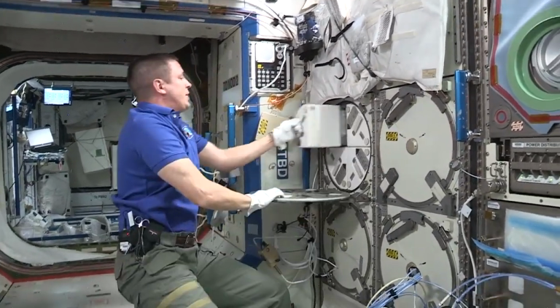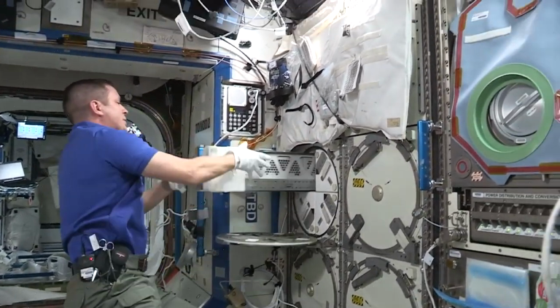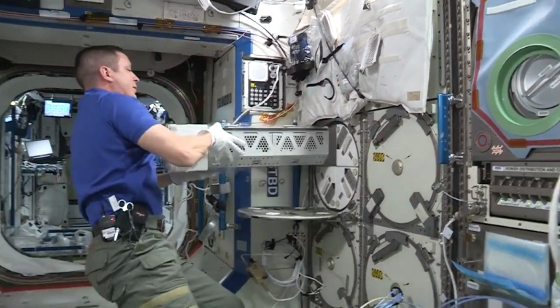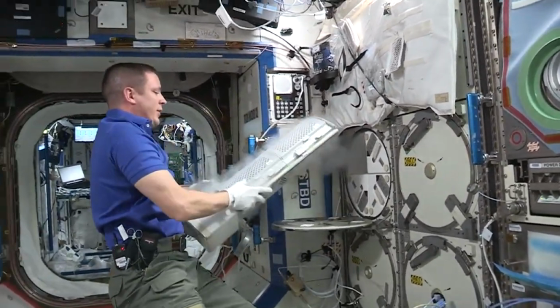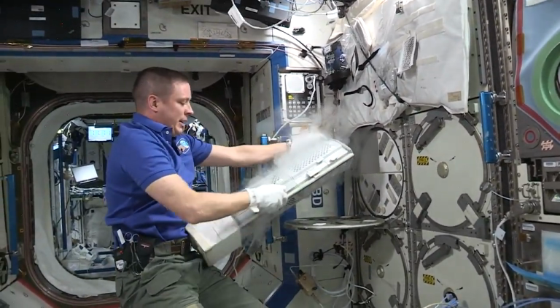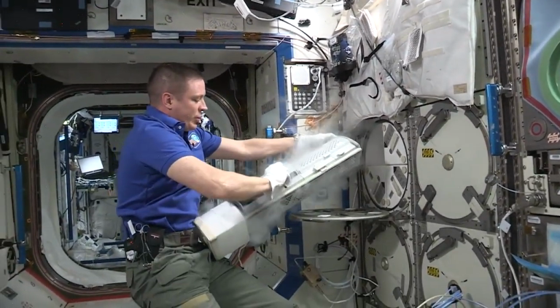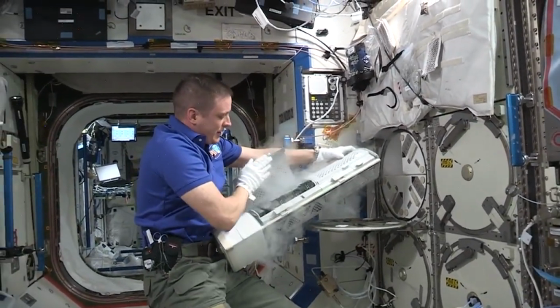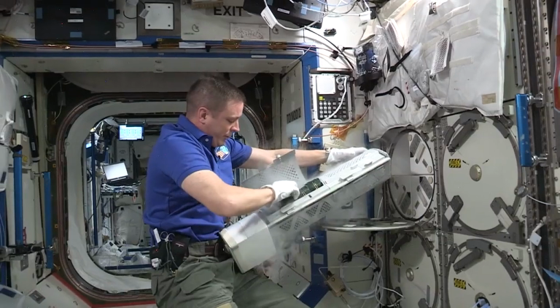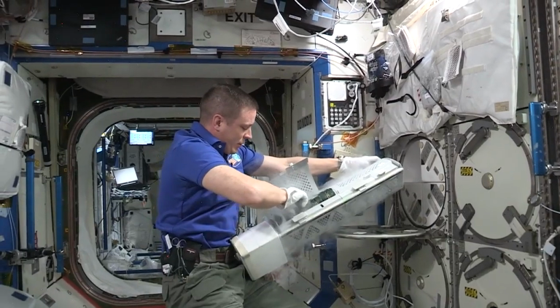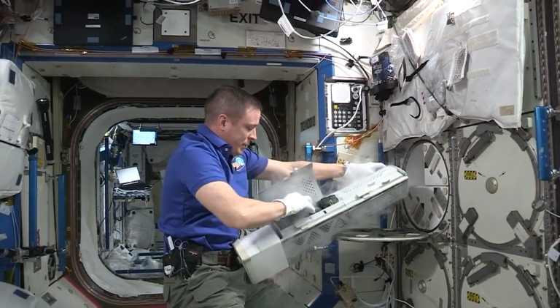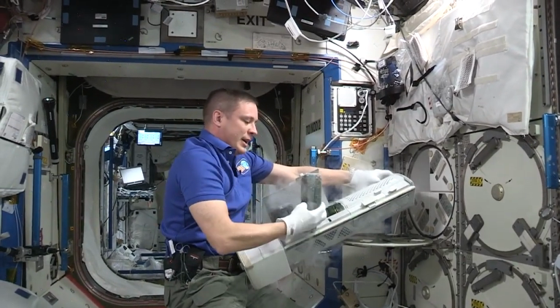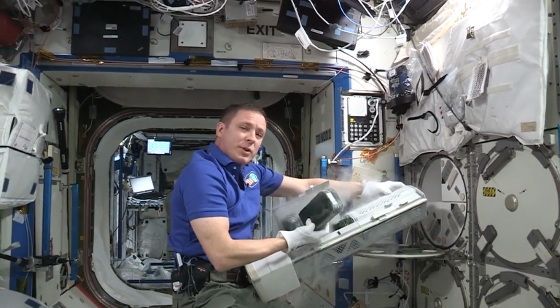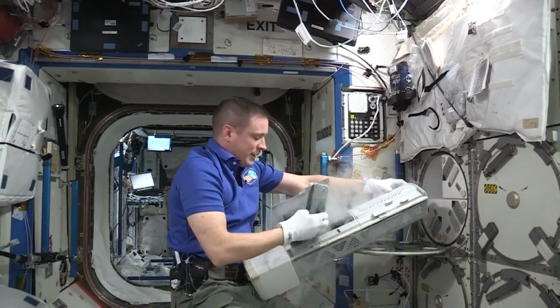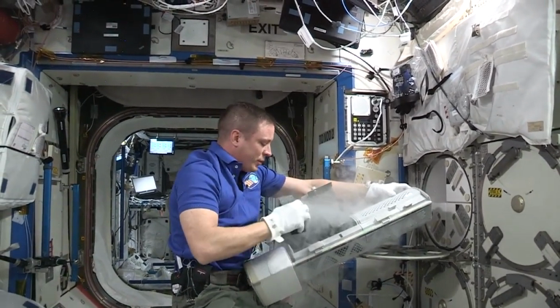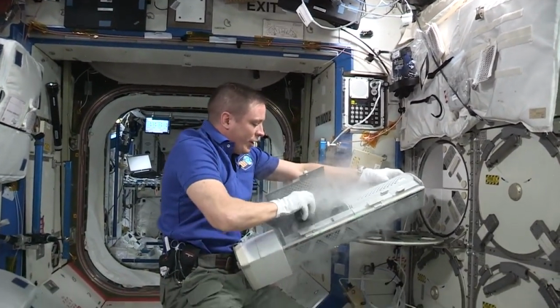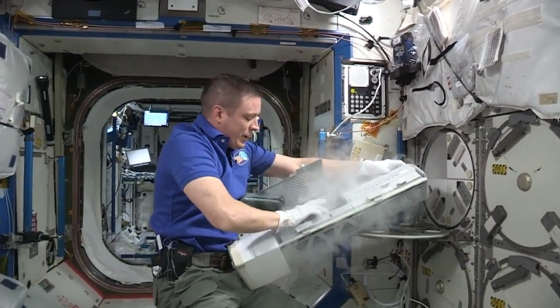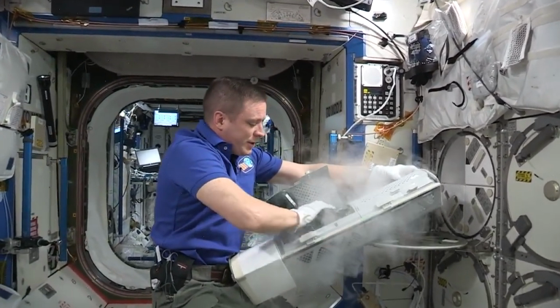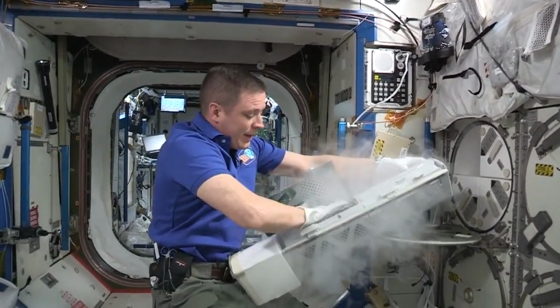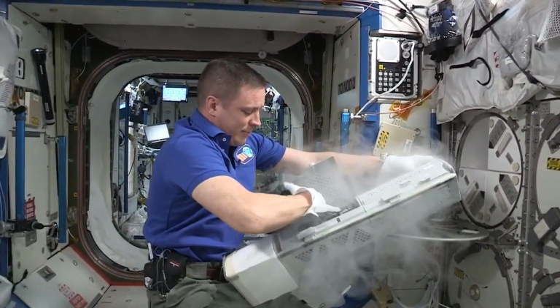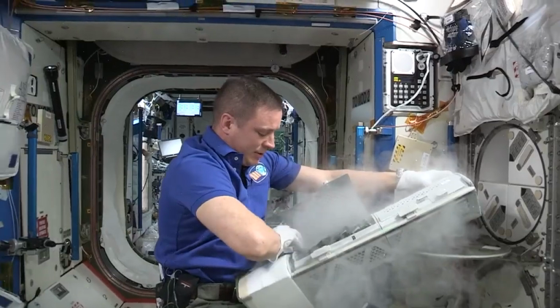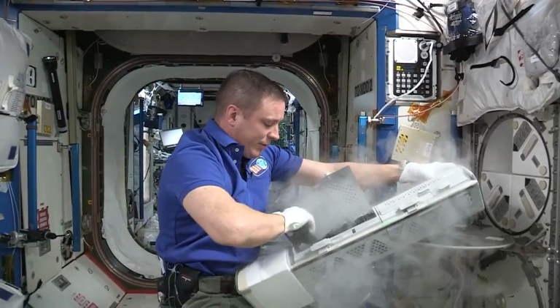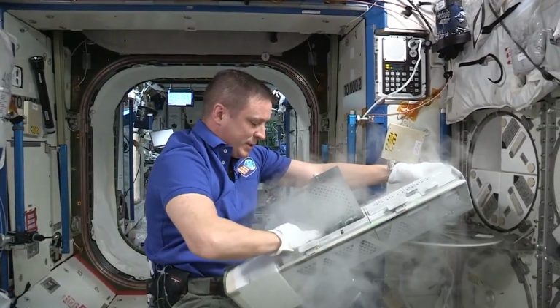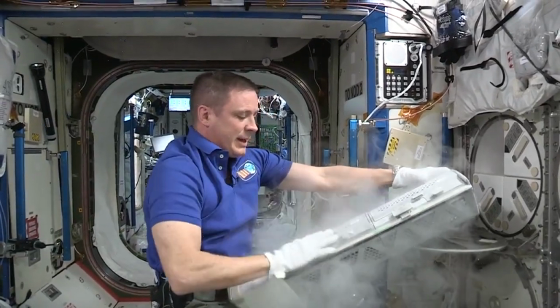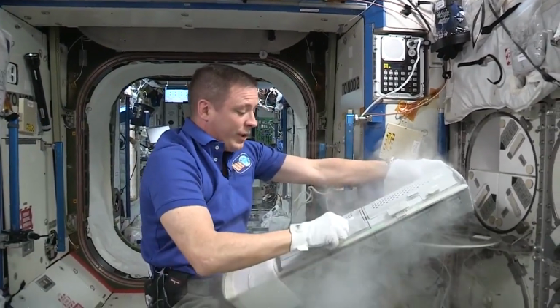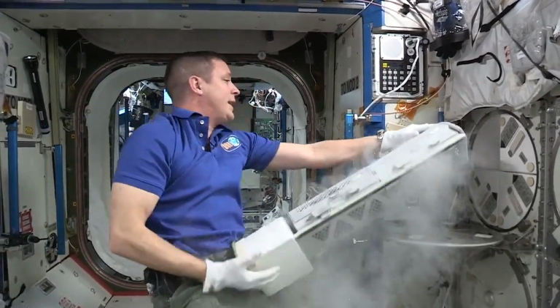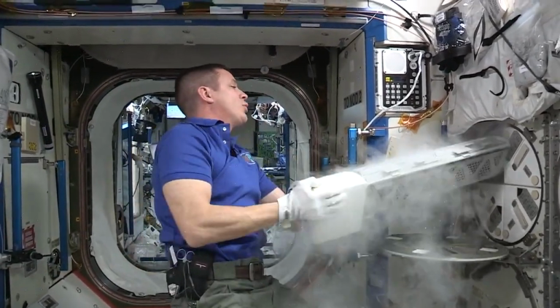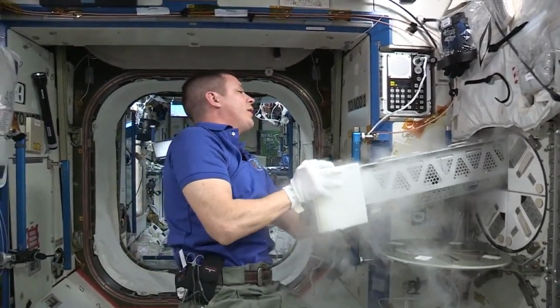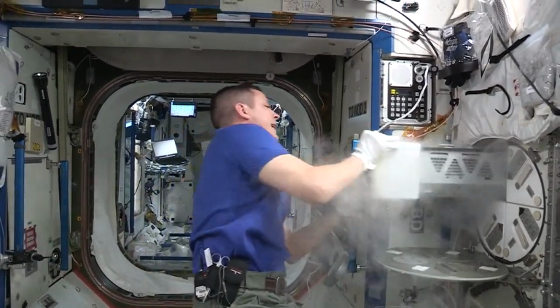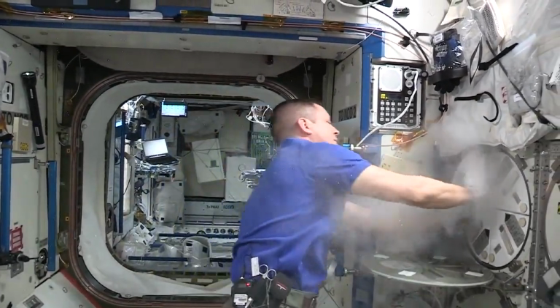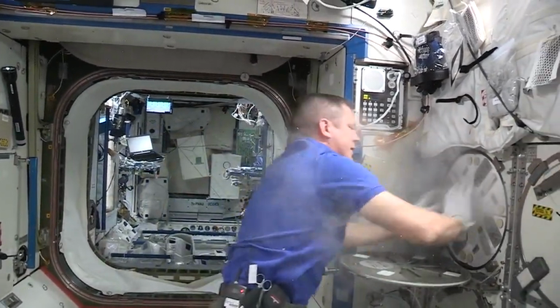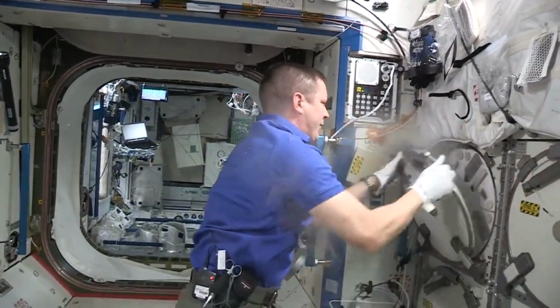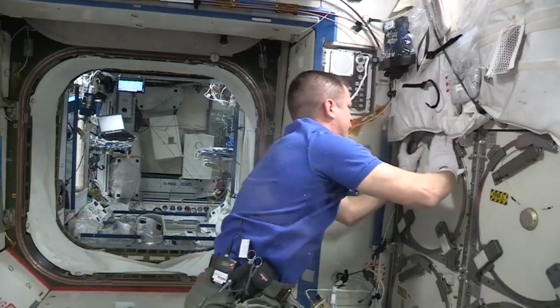To get samples back down to the ground, the MELFI cools down these wonderful little things called ice bricks, and then we put these in super coolers and send them back to the ground so that all of our science can be studied and hopefully we find some cool results out of our experiments.